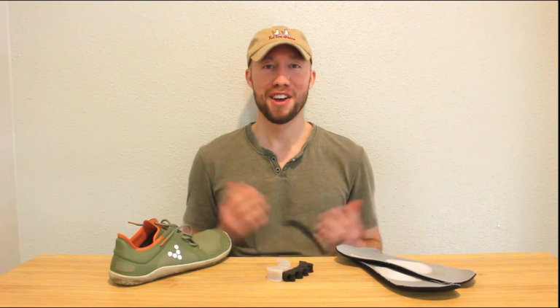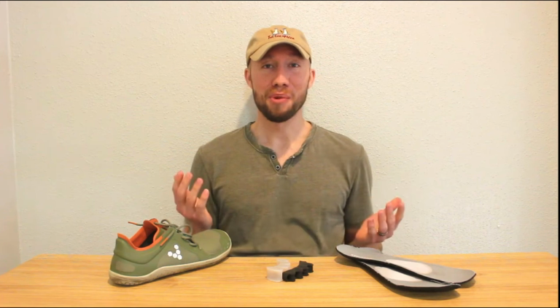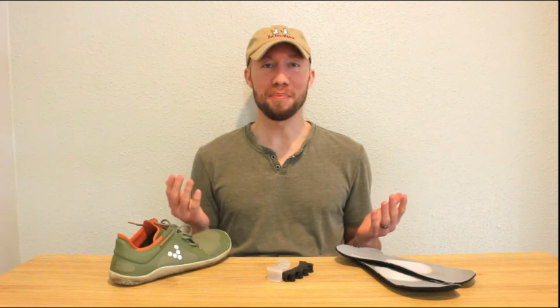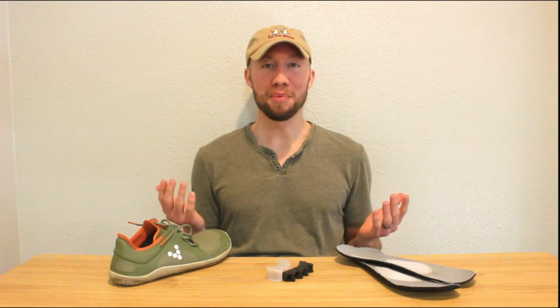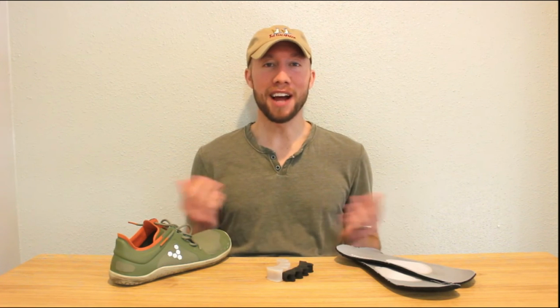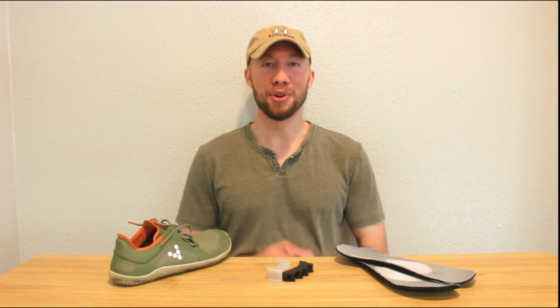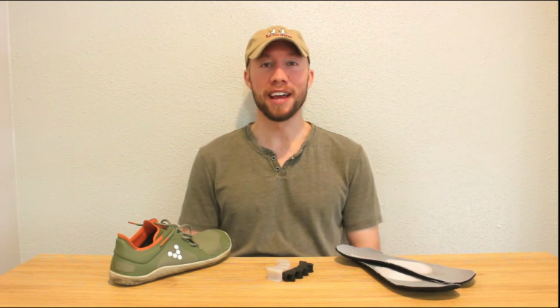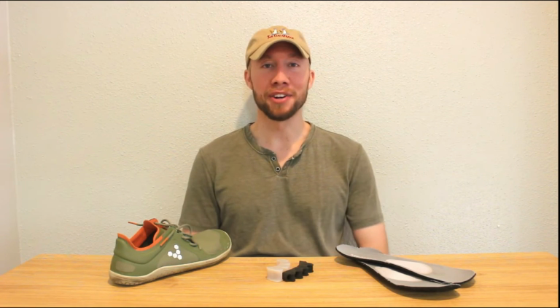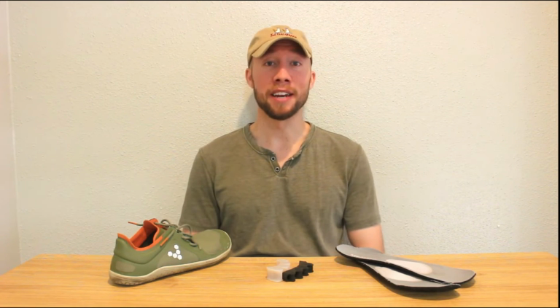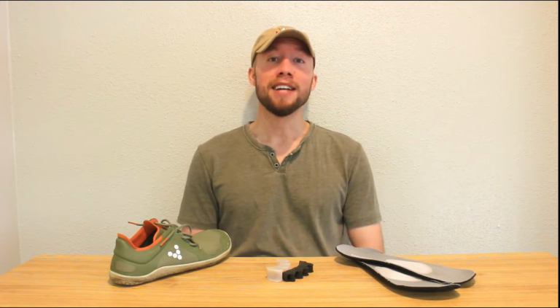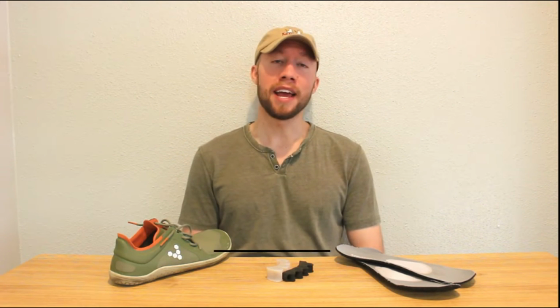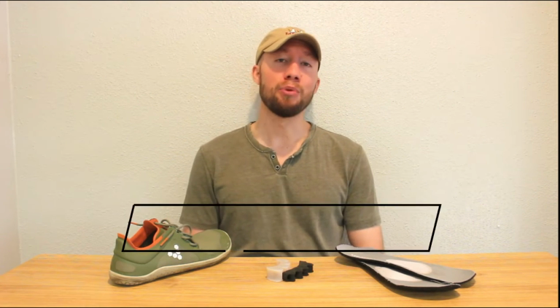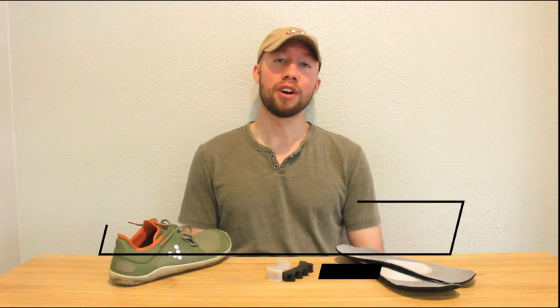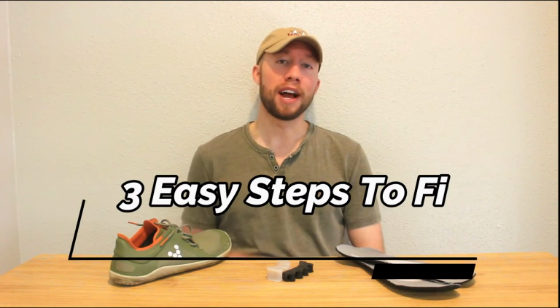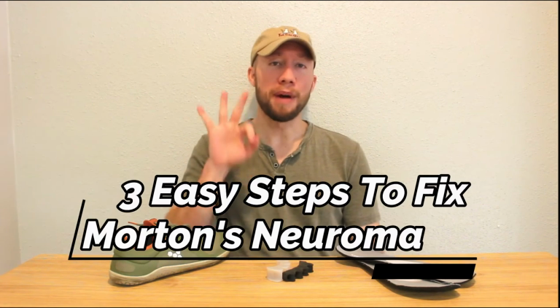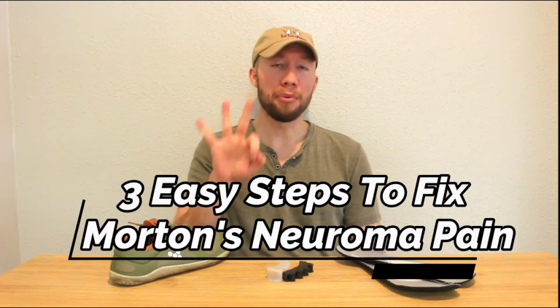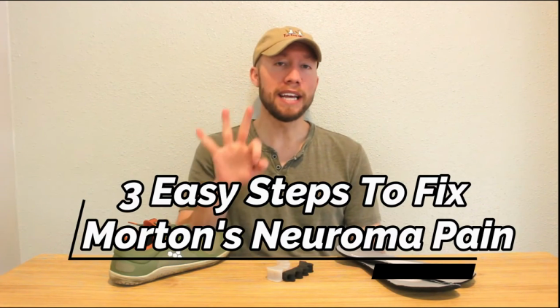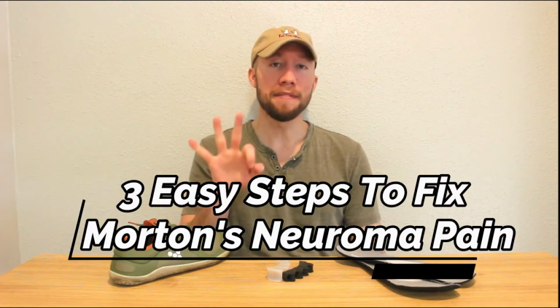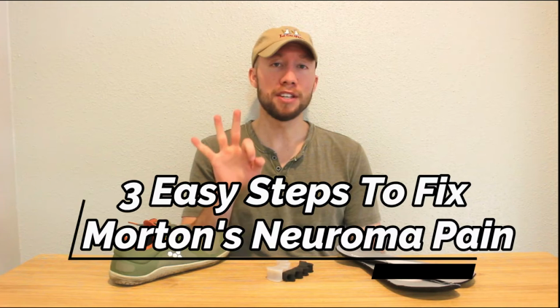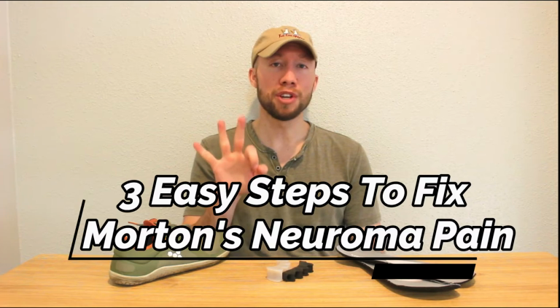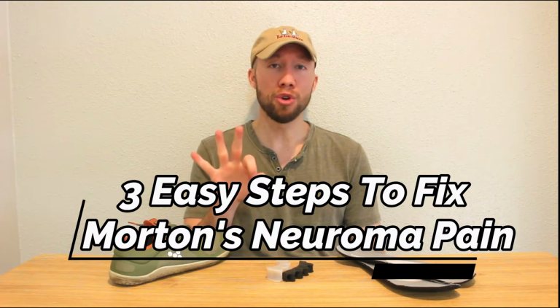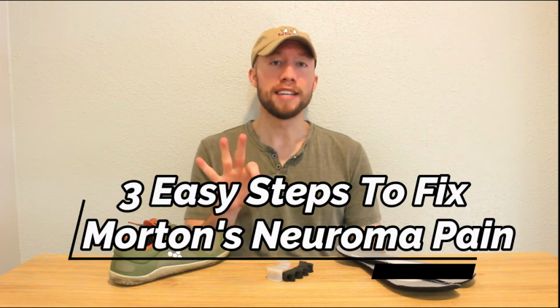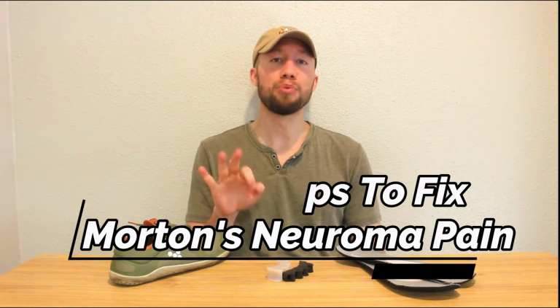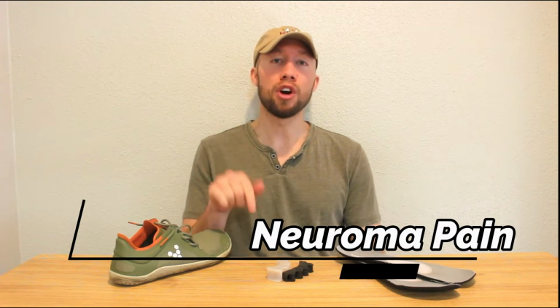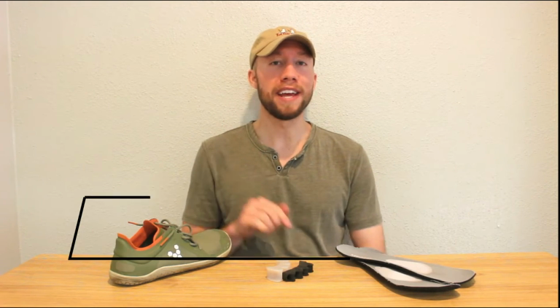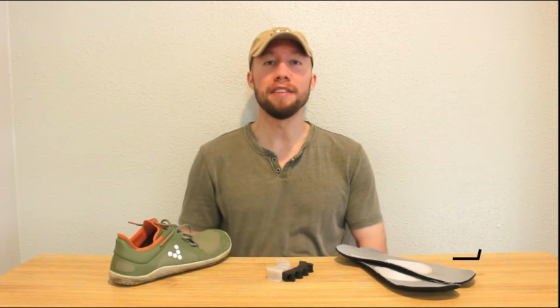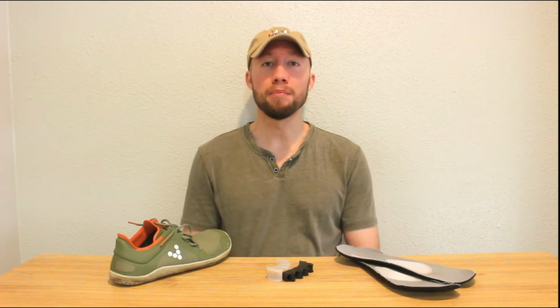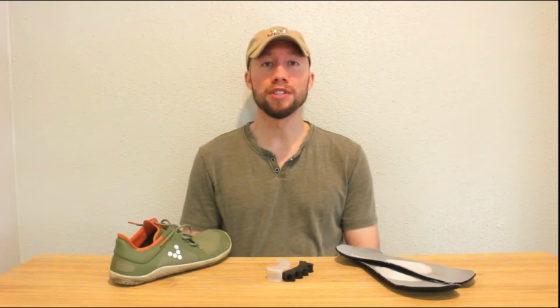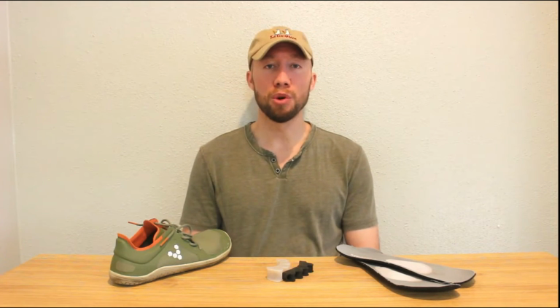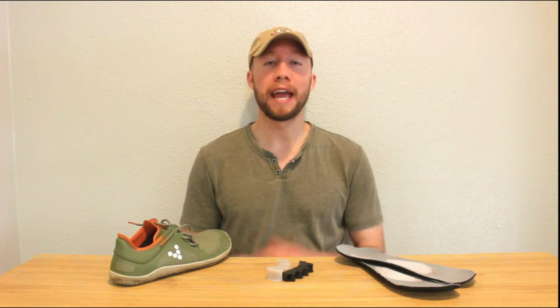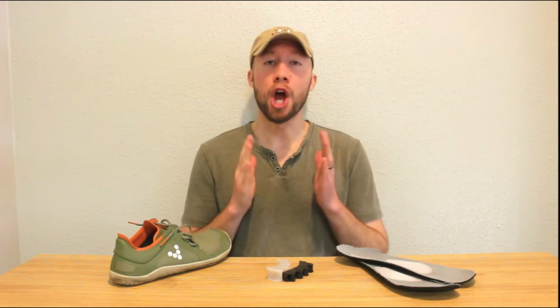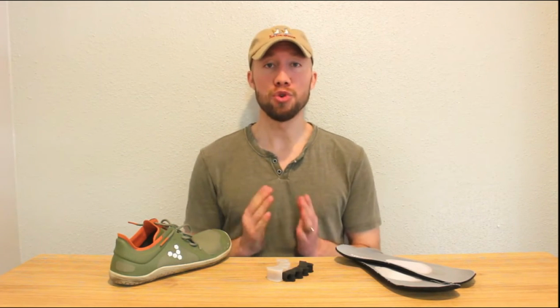What's up everybody, Dr. Houlihan here again. Today I want to talk to you guys about three easy fixes you can do to help resolve and alleviate Morton's neuroma pain today.